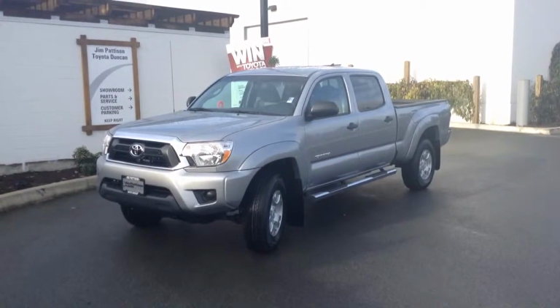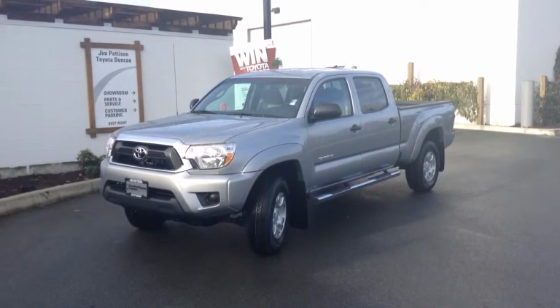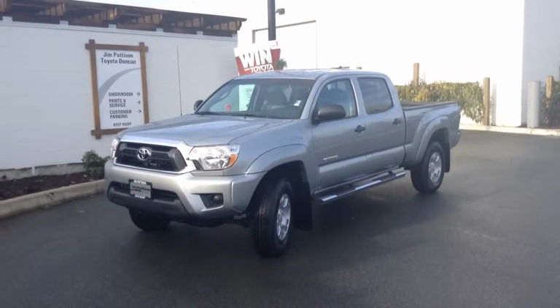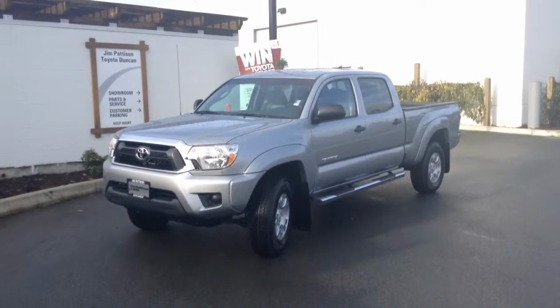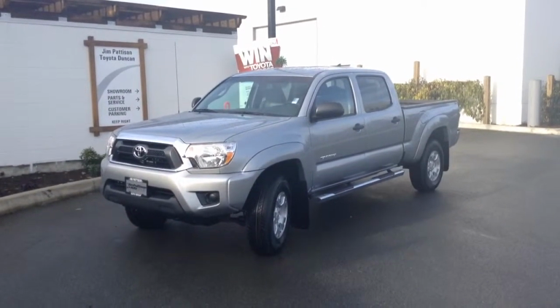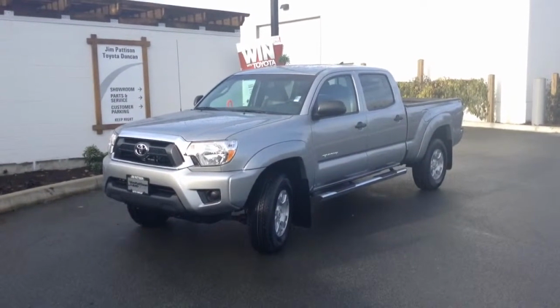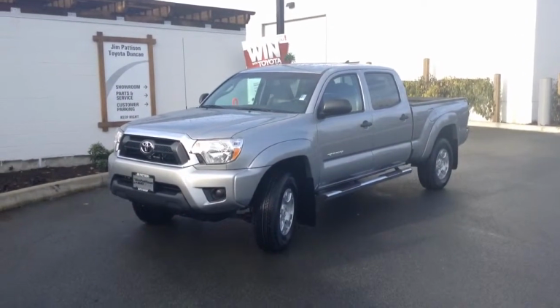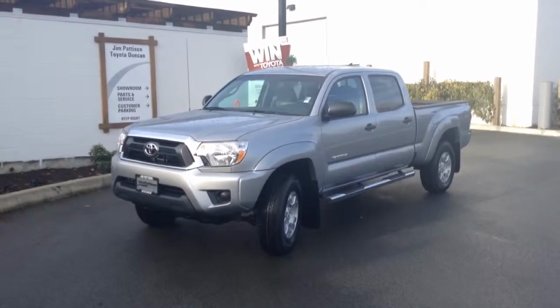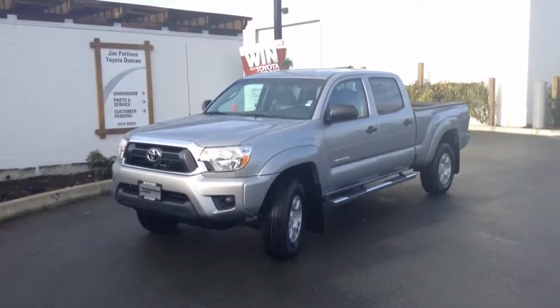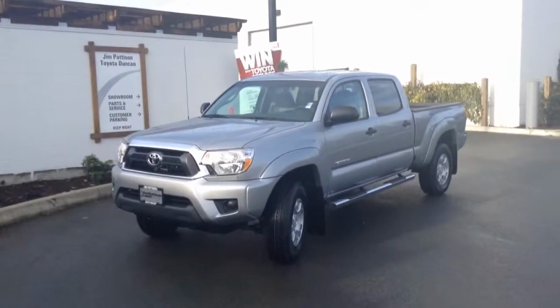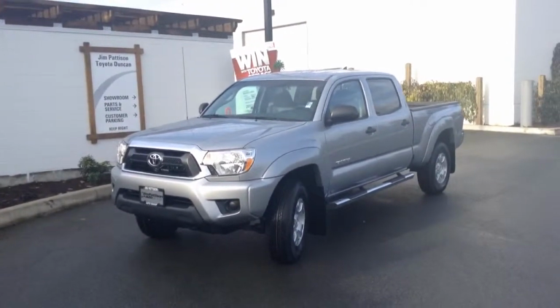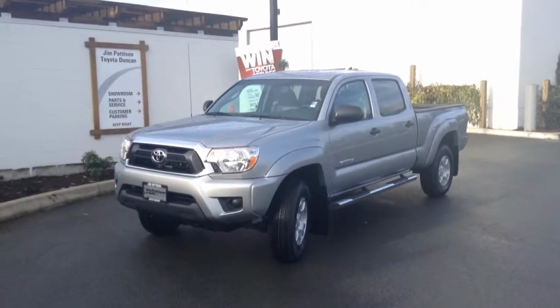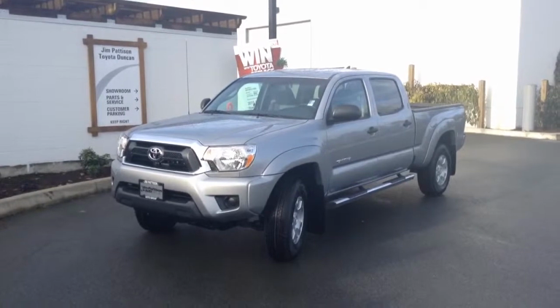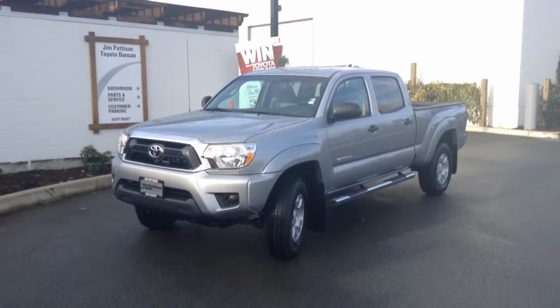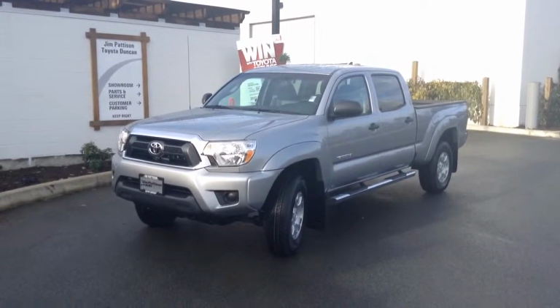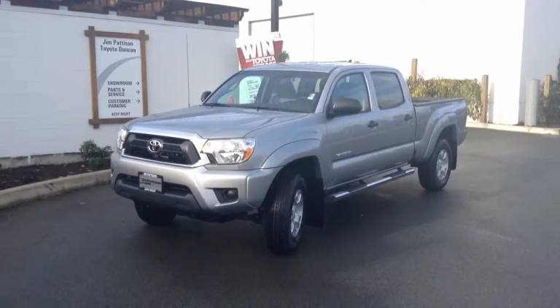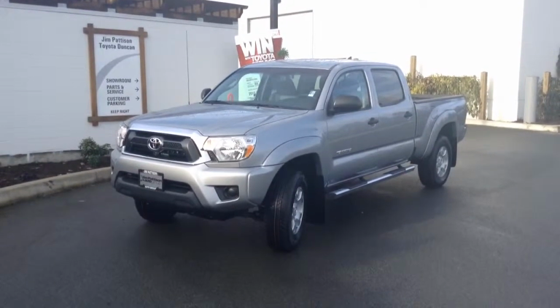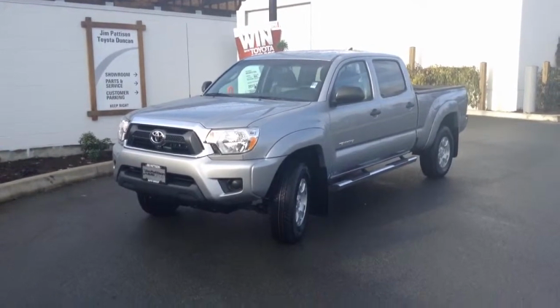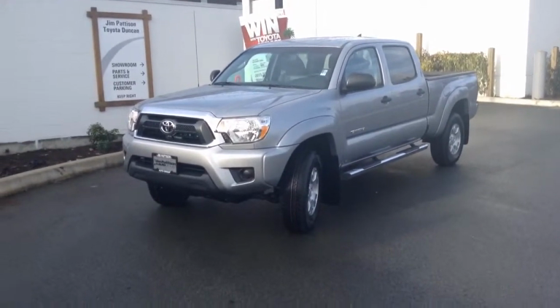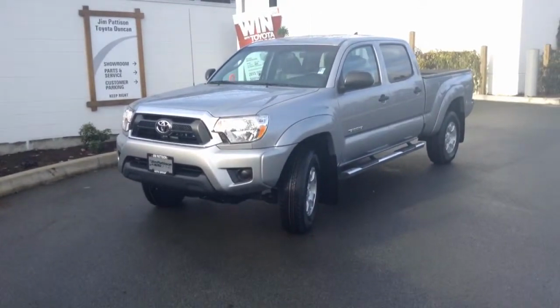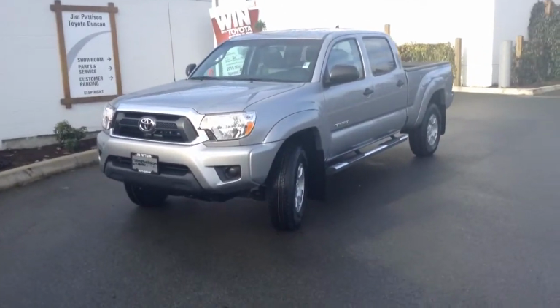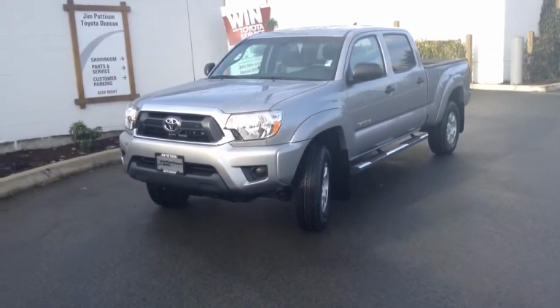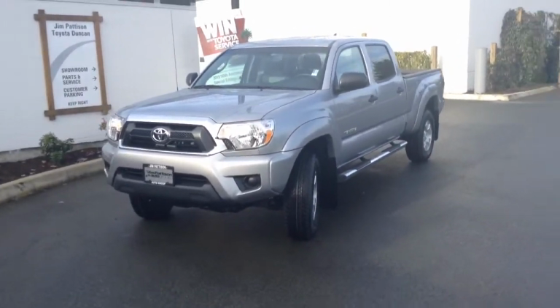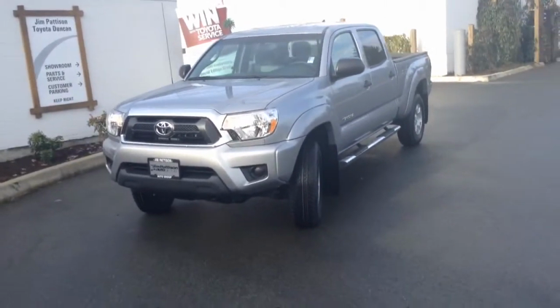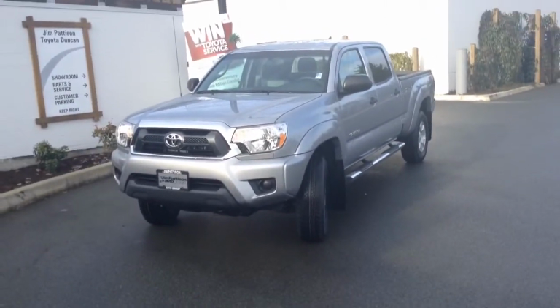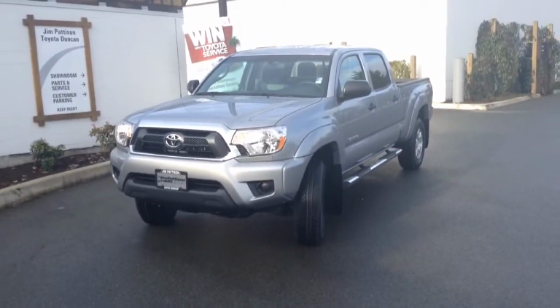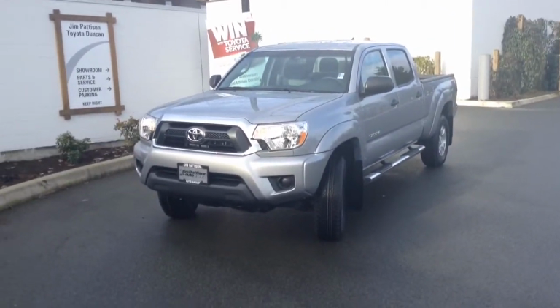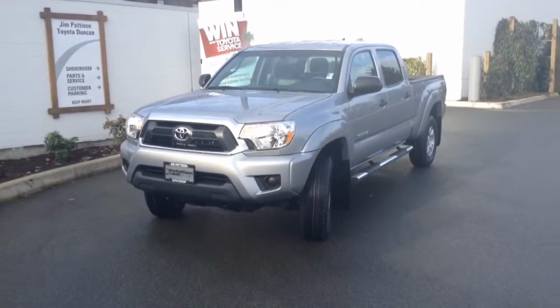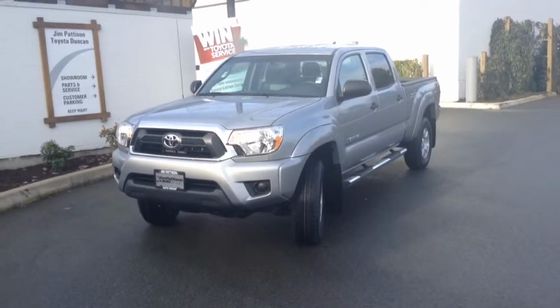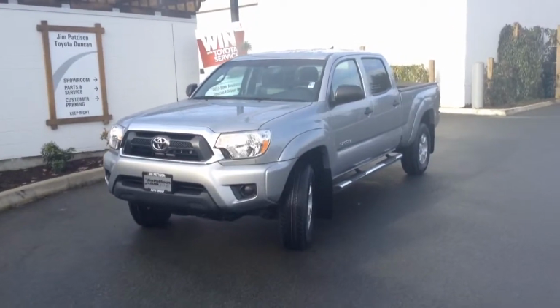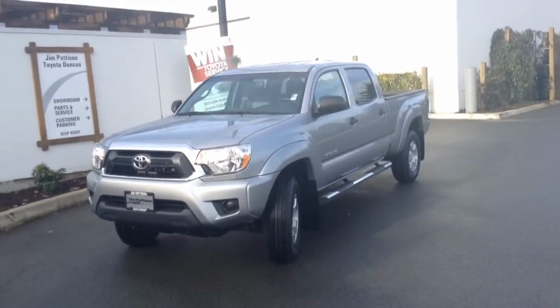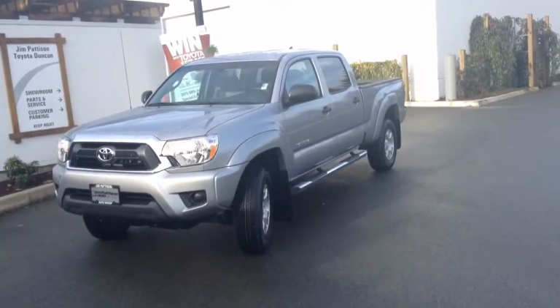Good afternoon Val, it's Brandon Robinson at Jim Pattison Toyota in Duncan. I just want to send you a quick little video walk around of the 2015 Toyota Tacoma. Now this is the double cab — this is kind of the package I was referring to.